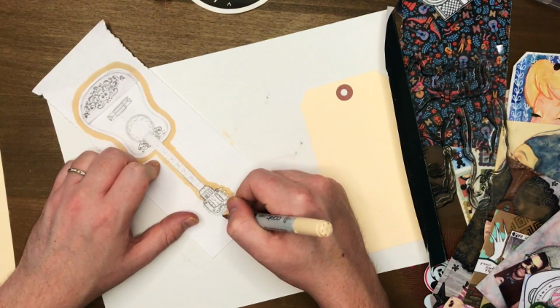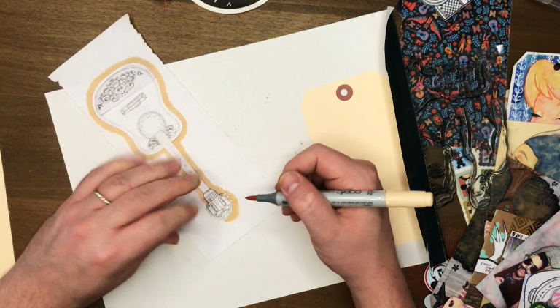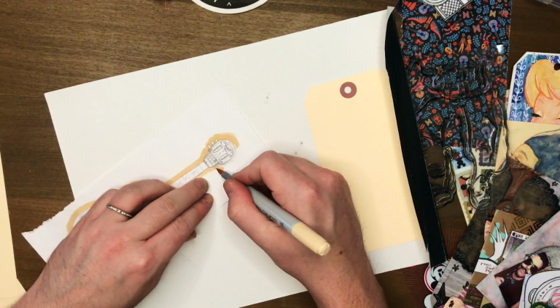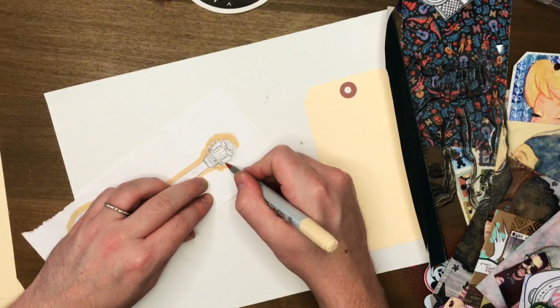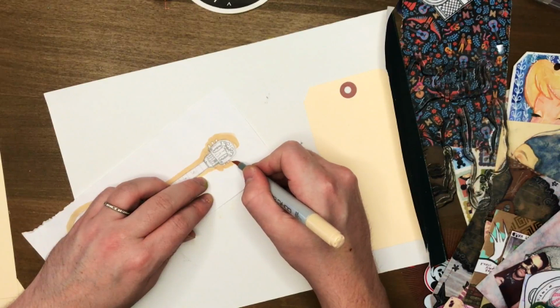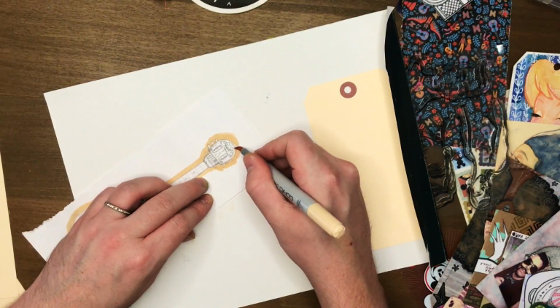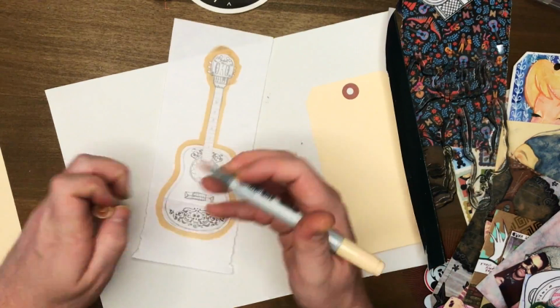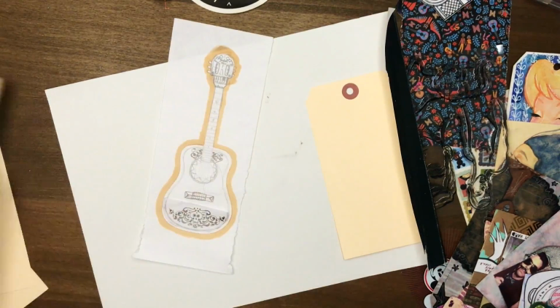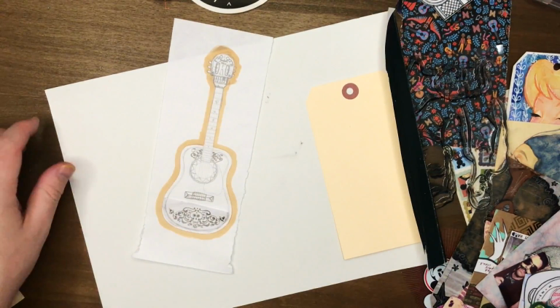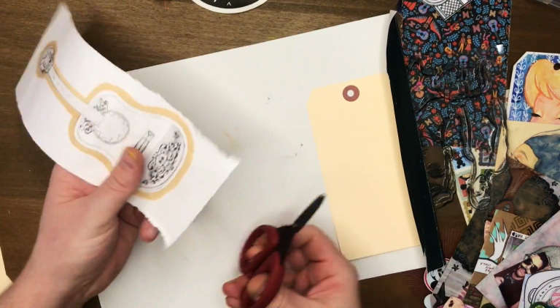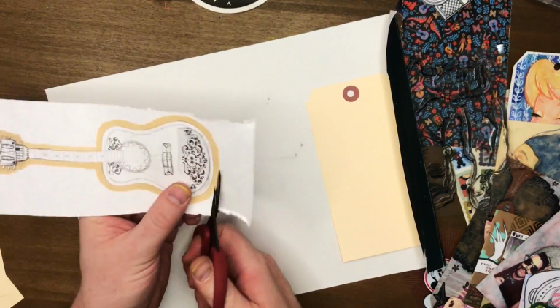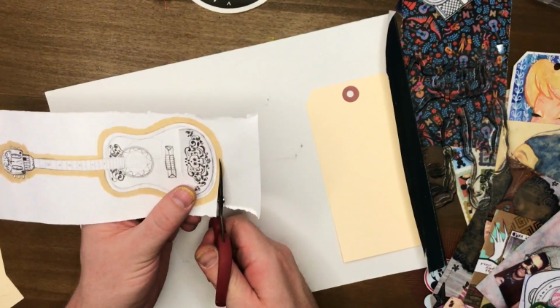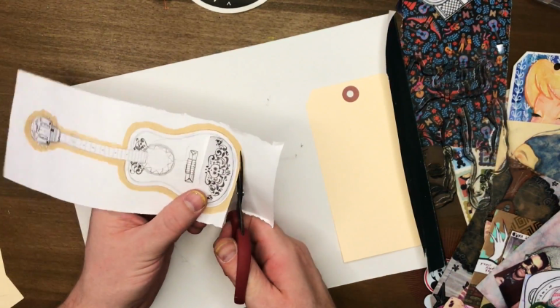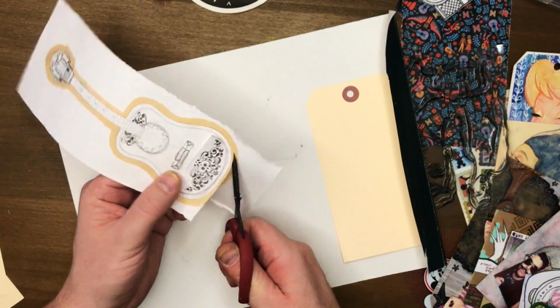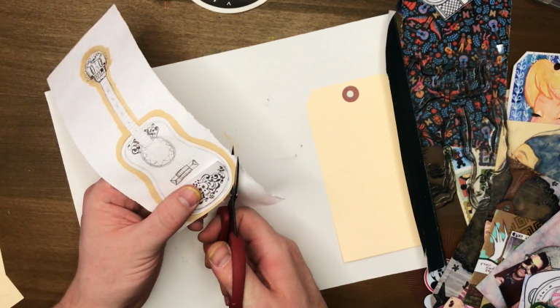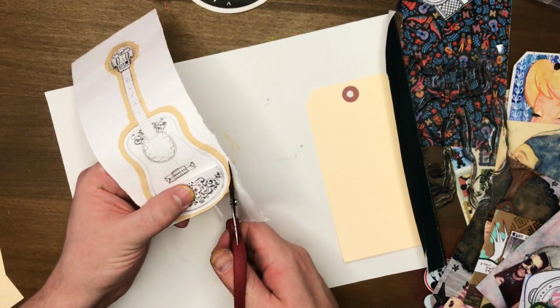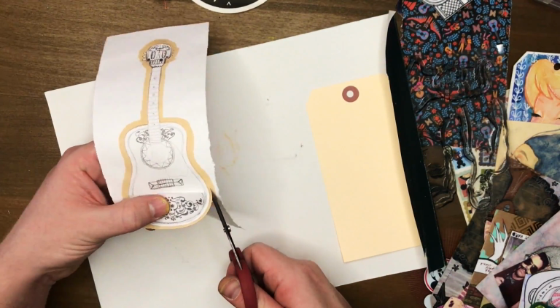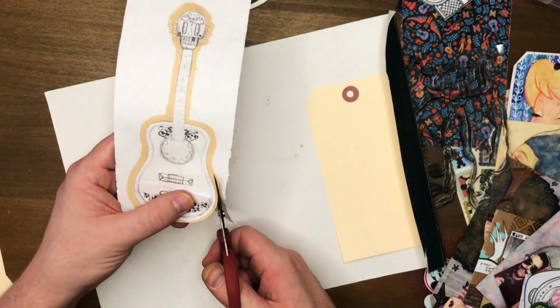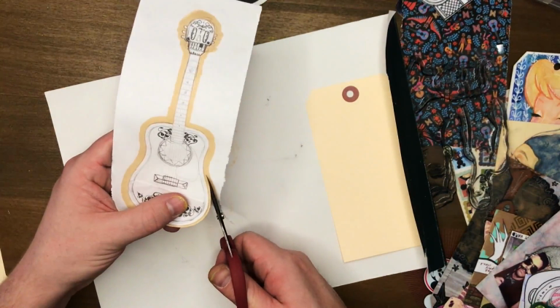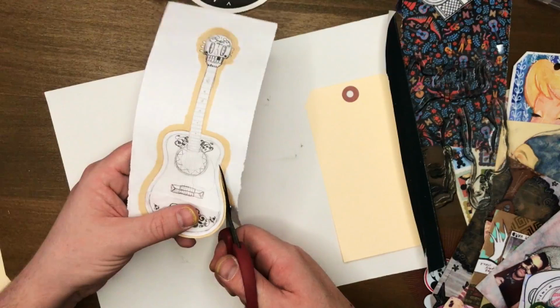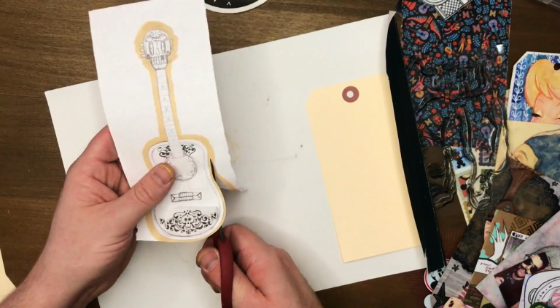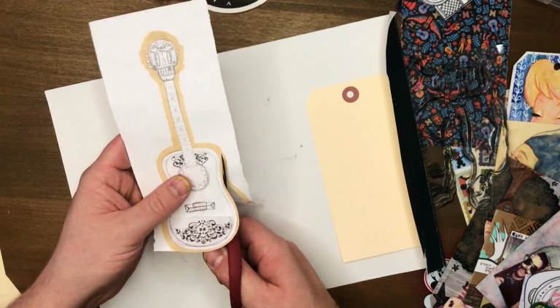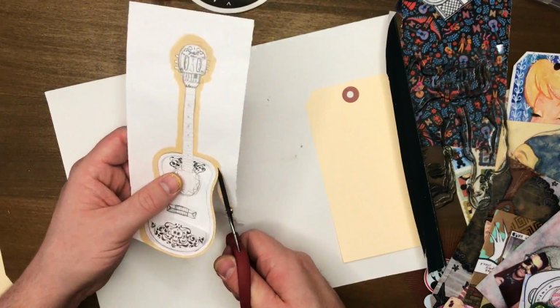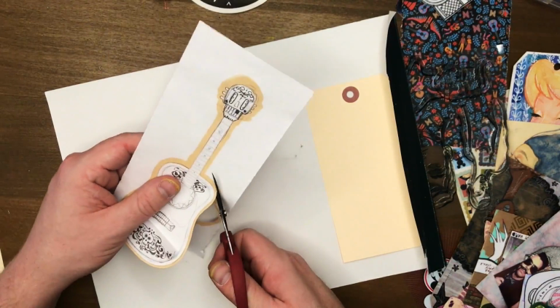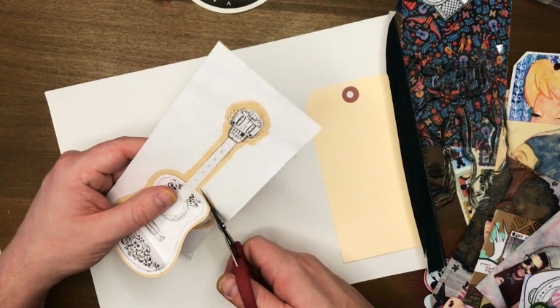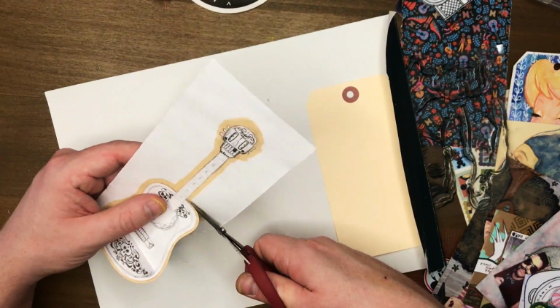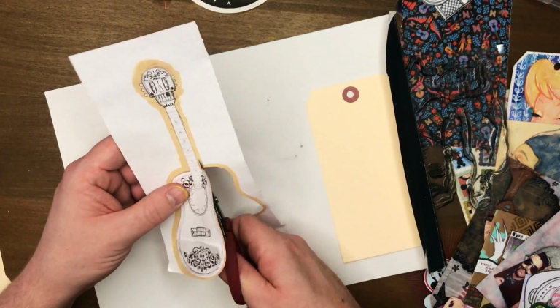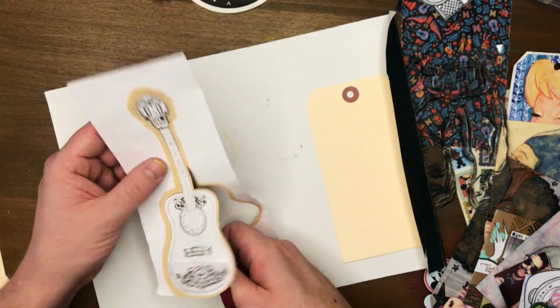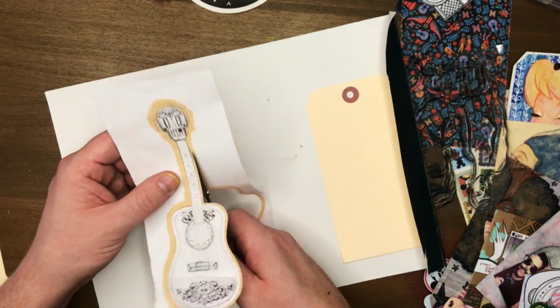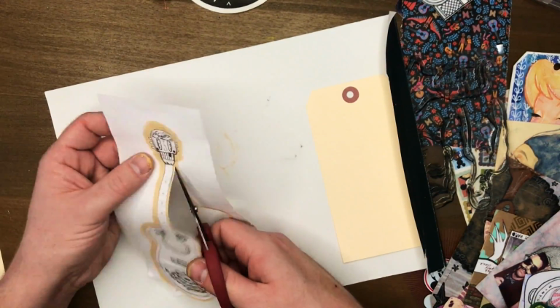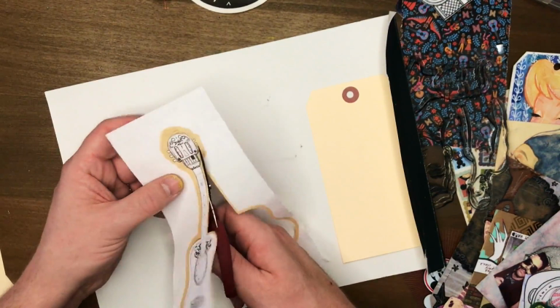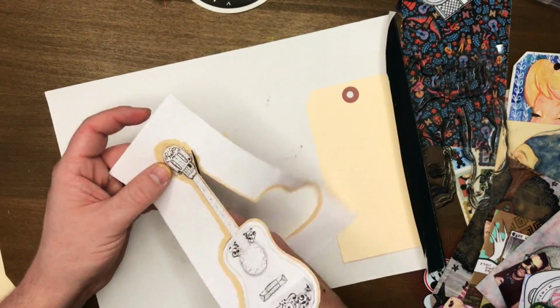The Tag Tuesday today is about the Blokes stamp set, and I'm gonna talk a bit more about Tag Tuesday towards the end of the video, but I'm using the Blokes stamp set.